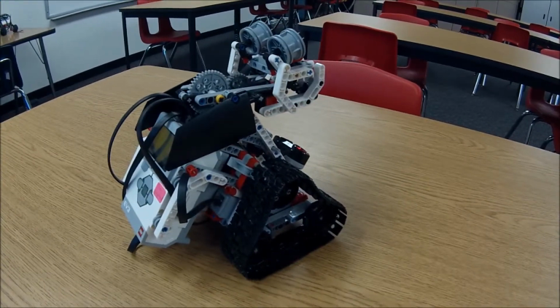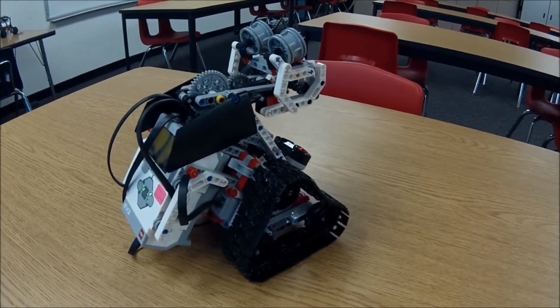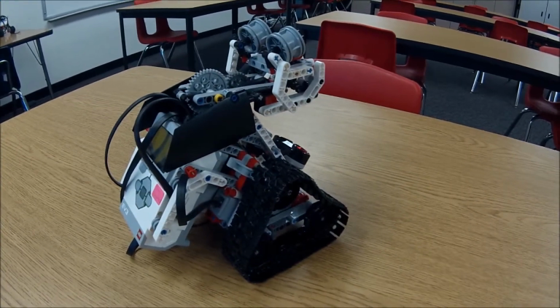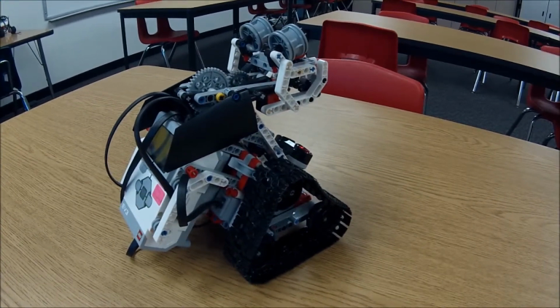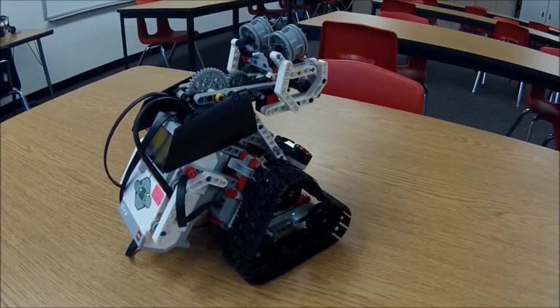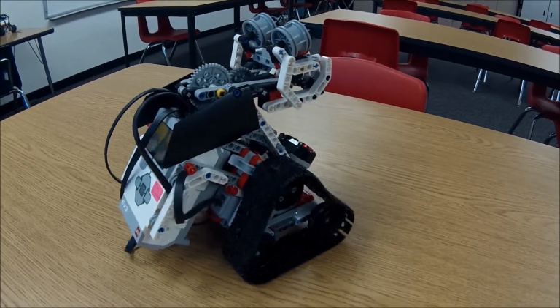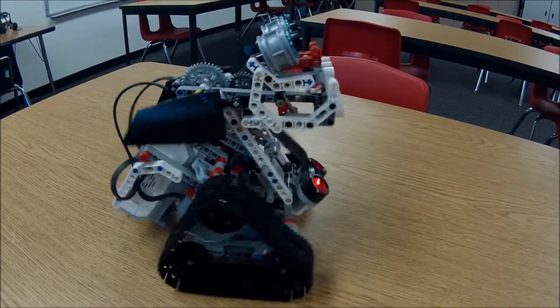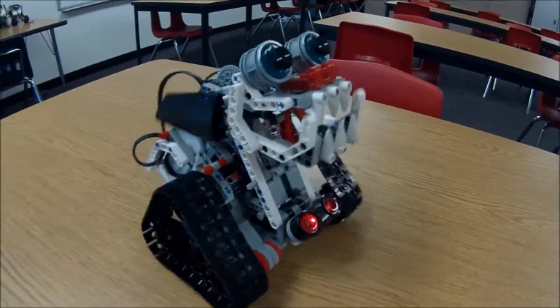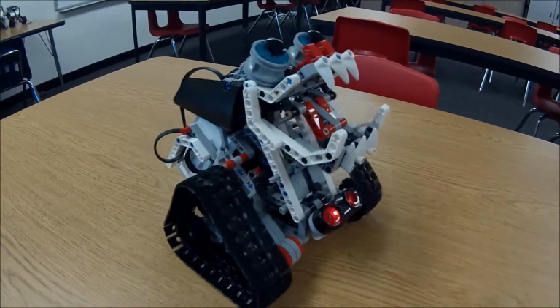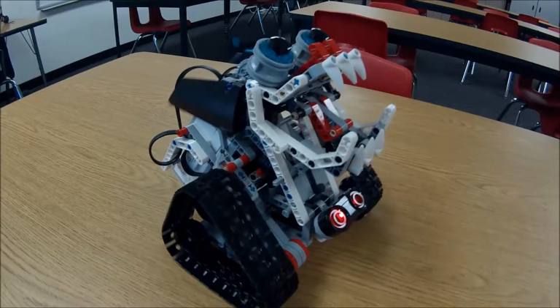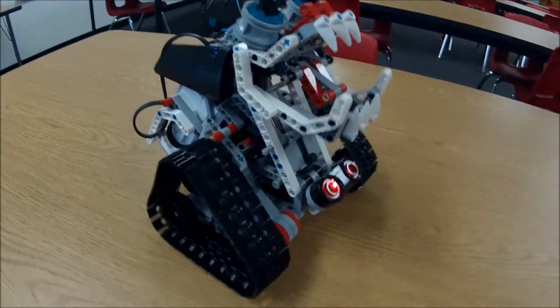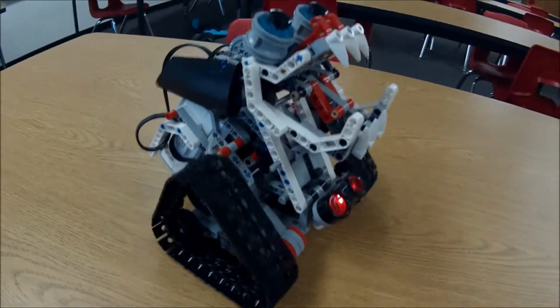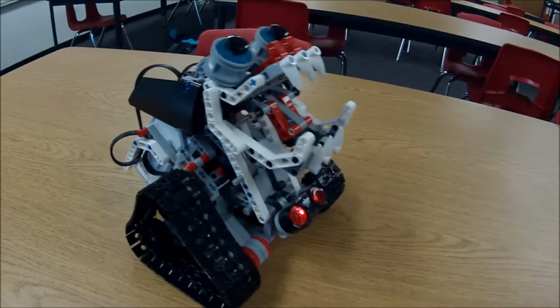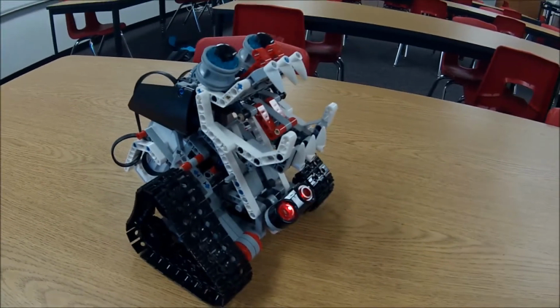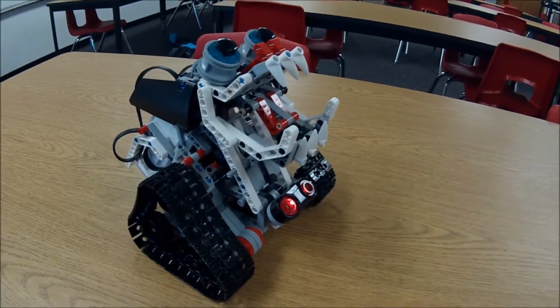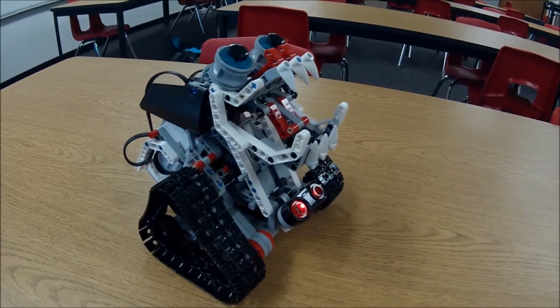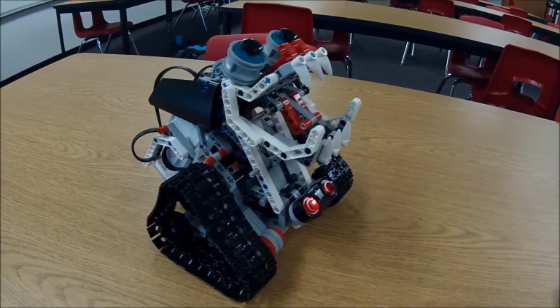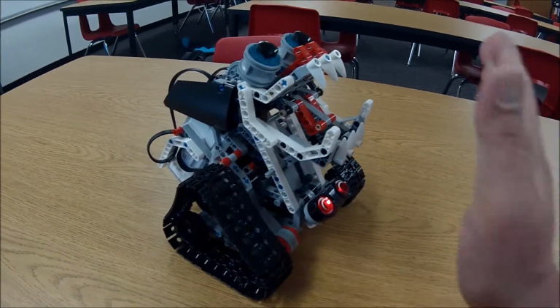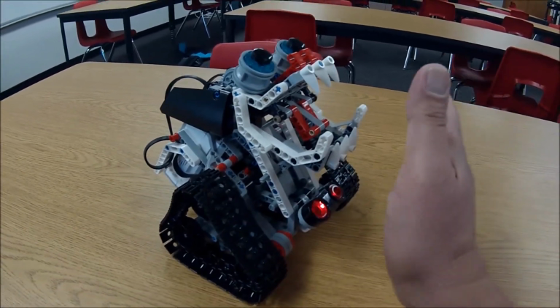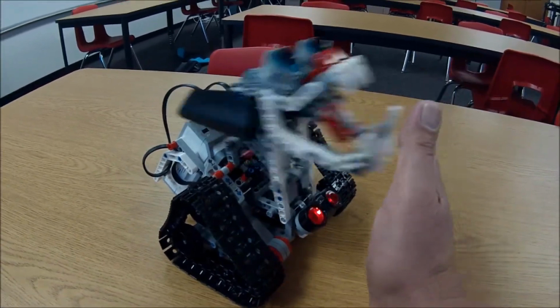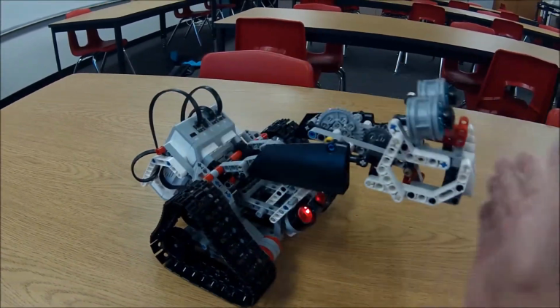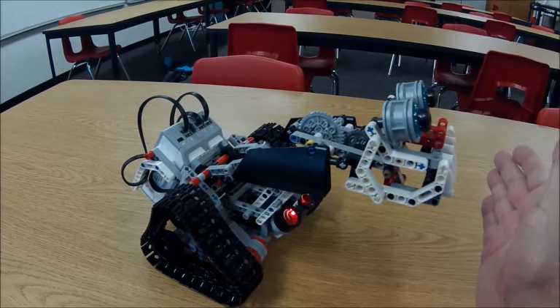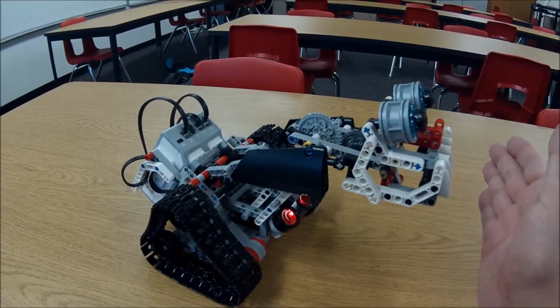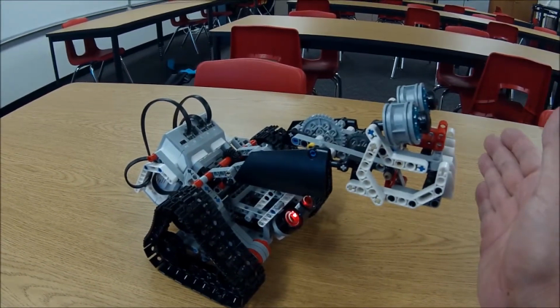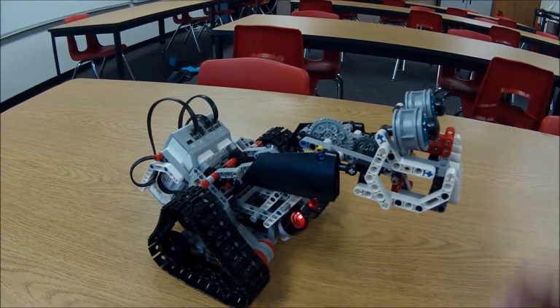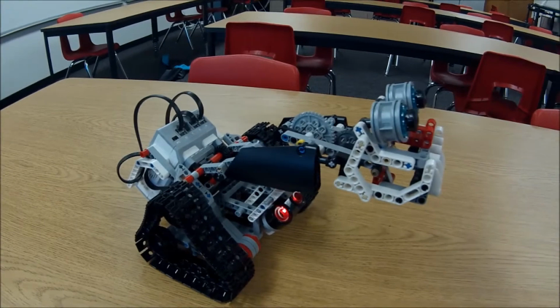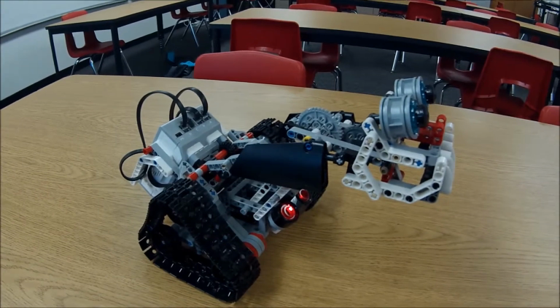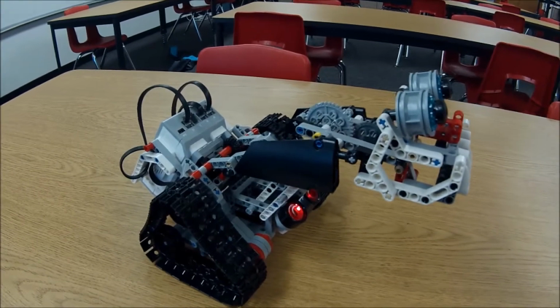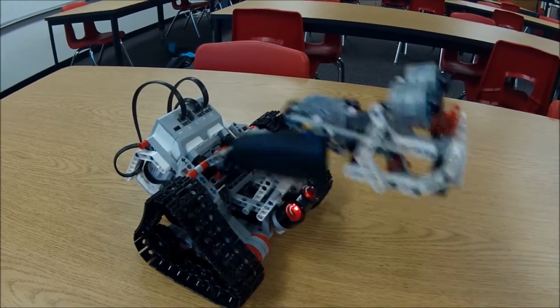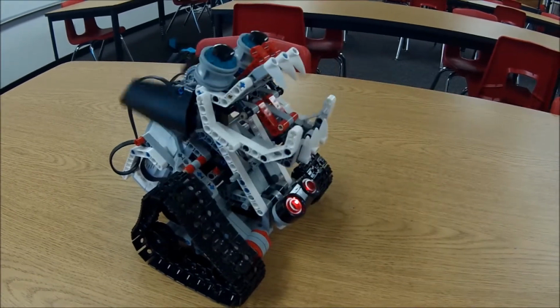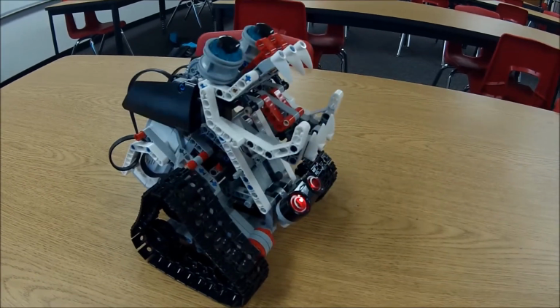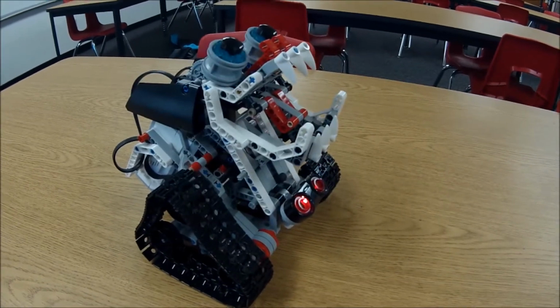Alright, so I just thought you'd enjoy seeing the ZNAP. Again, out of the expansion kit. And thanks for watchin'.